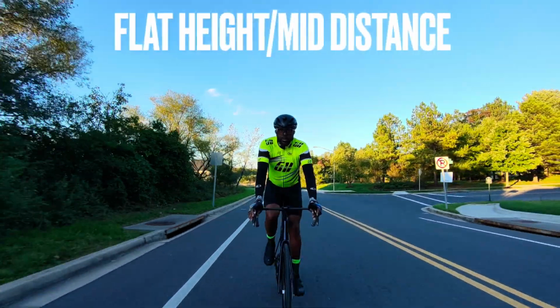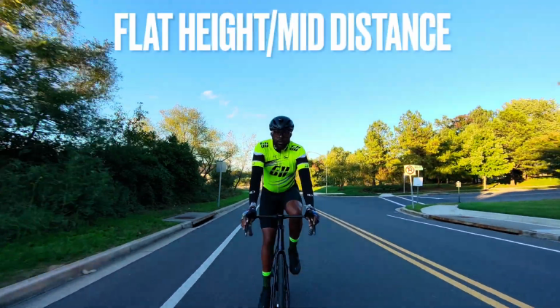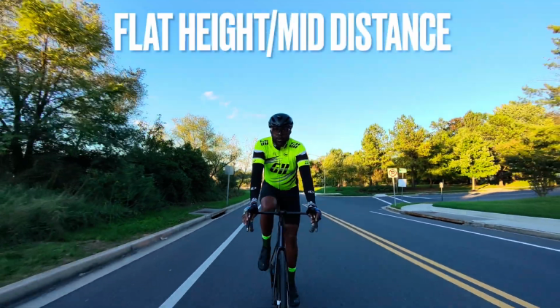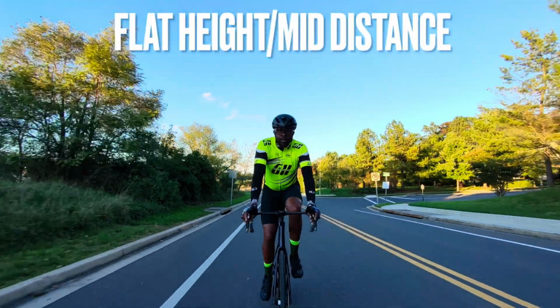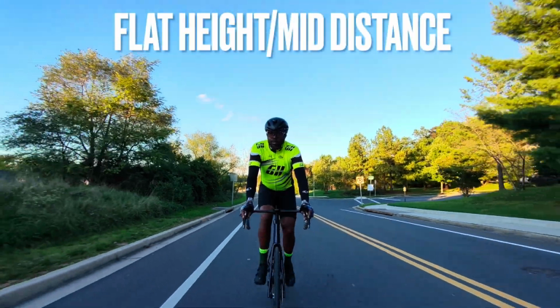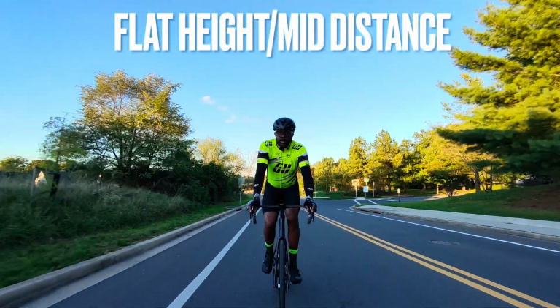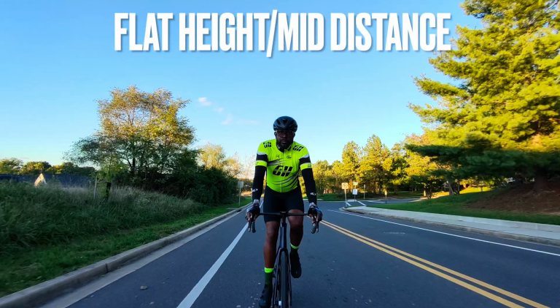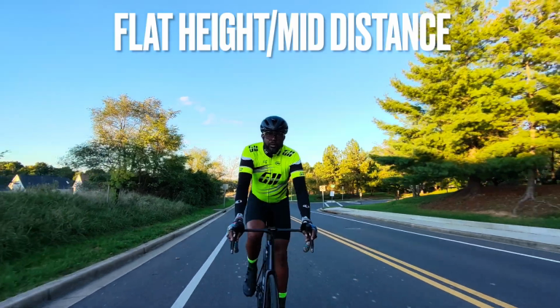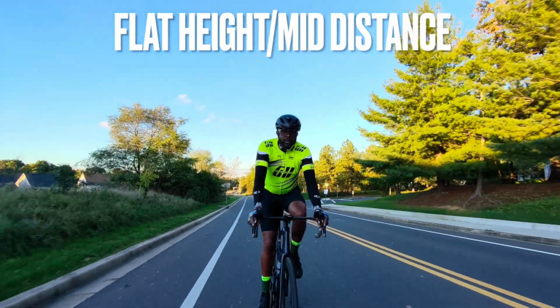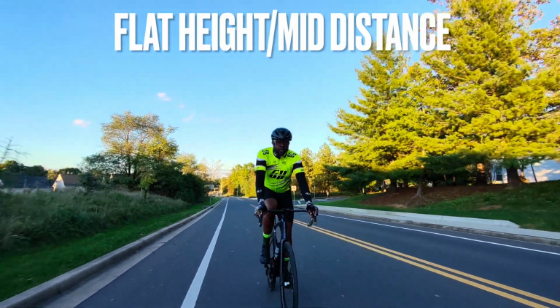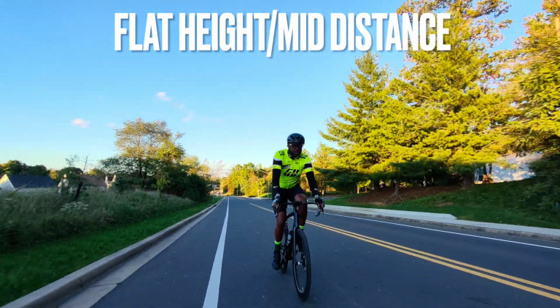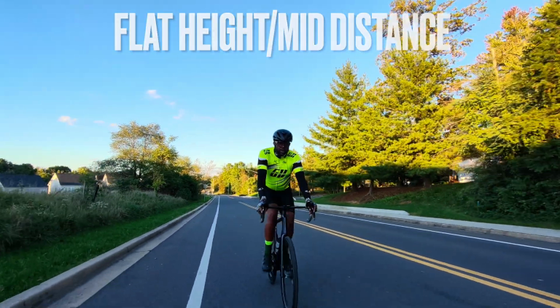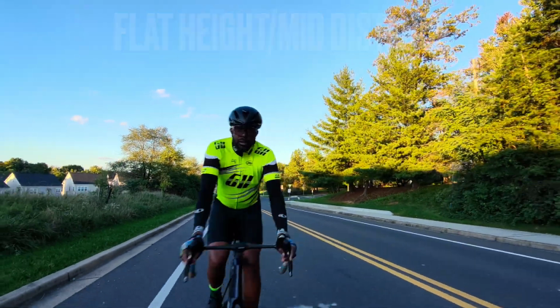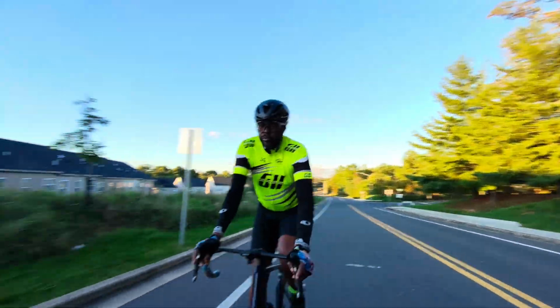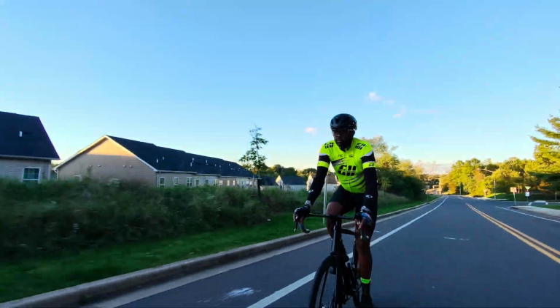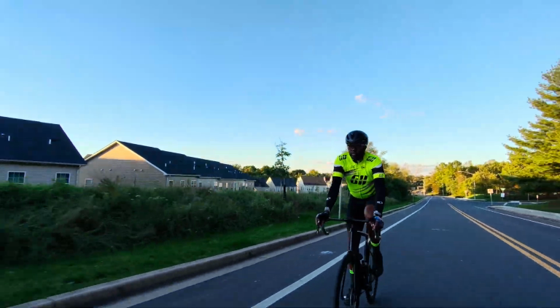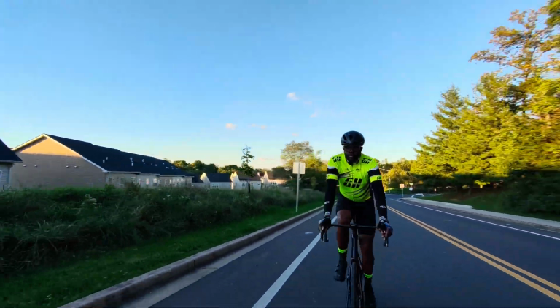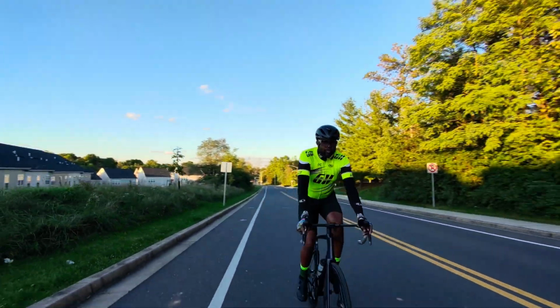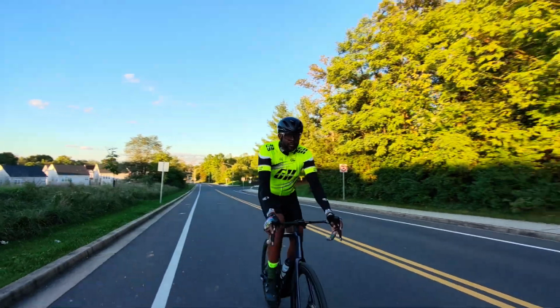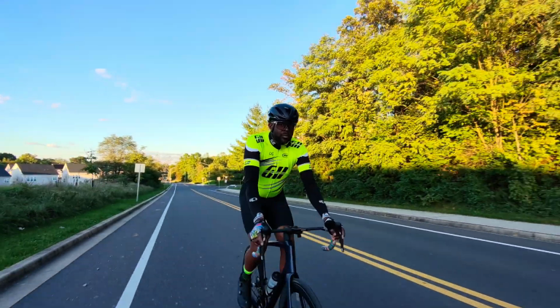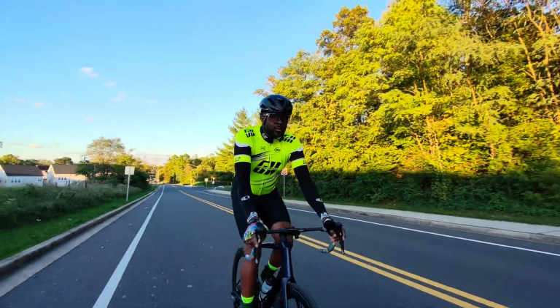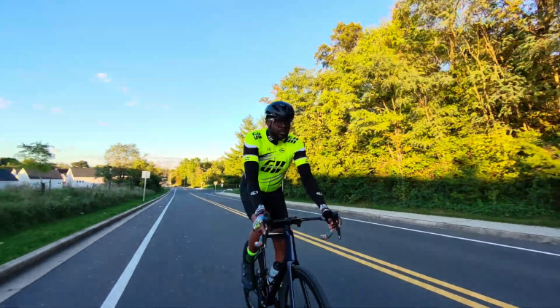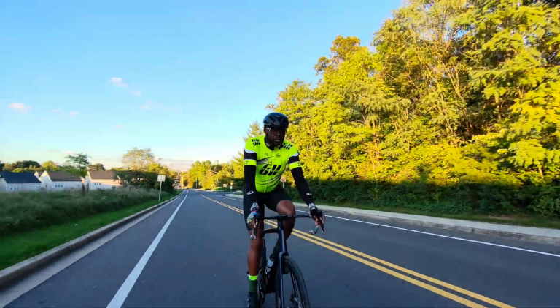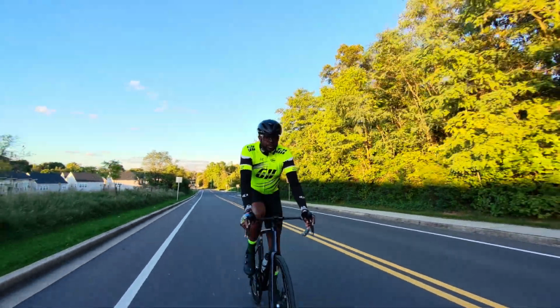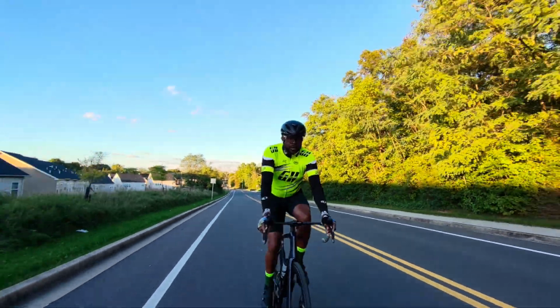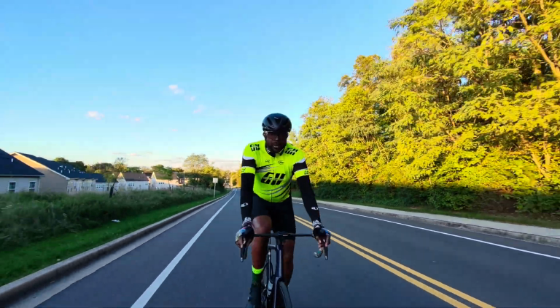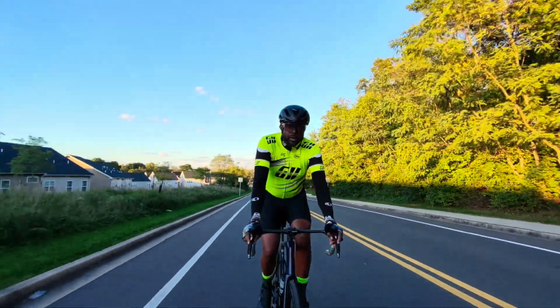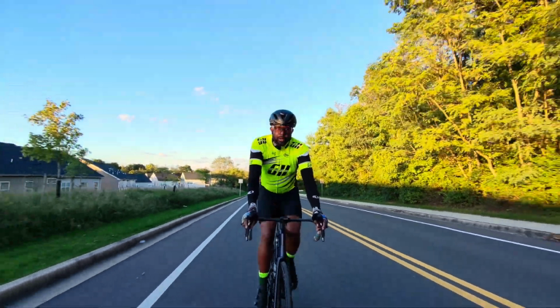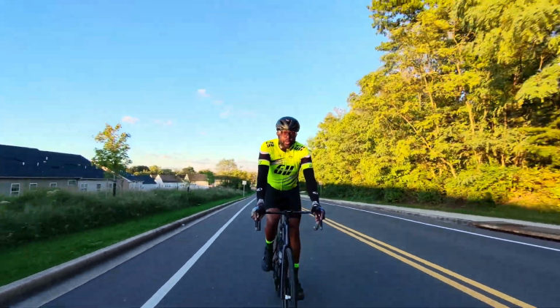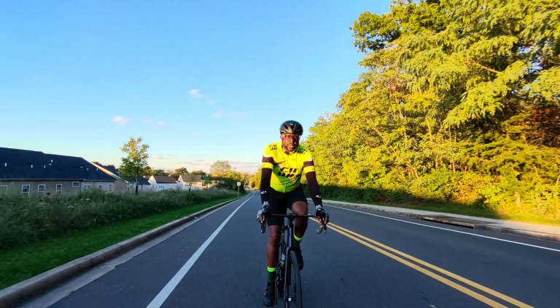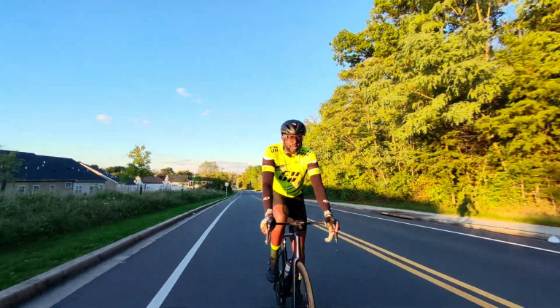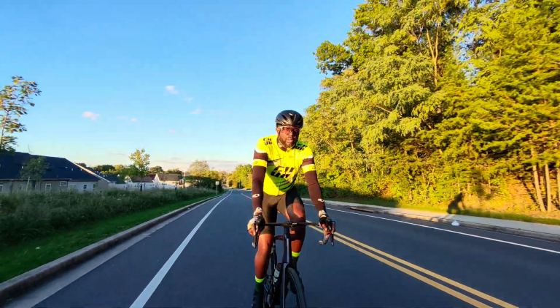This is a clip of Dolly Track set at flat height and medium distance. At flat height the drone appears to fly somewhere between the bottom of your neck and eye level of the user, and medium distance is probably about six to eight feet in front of the user.